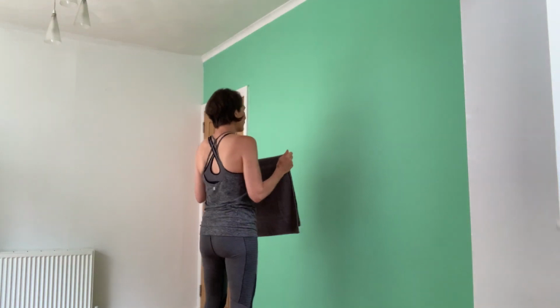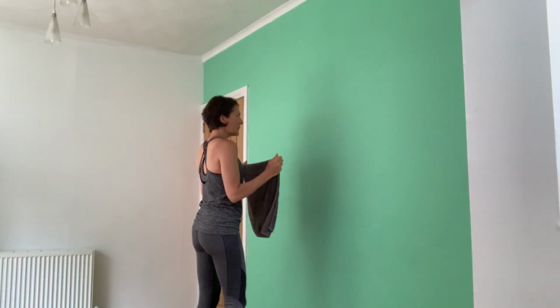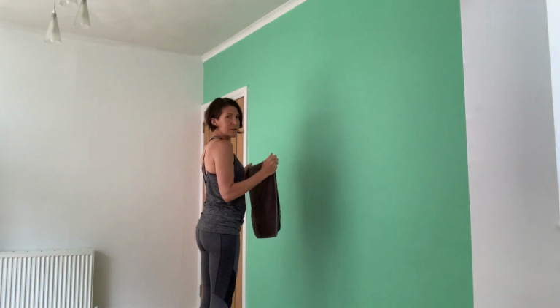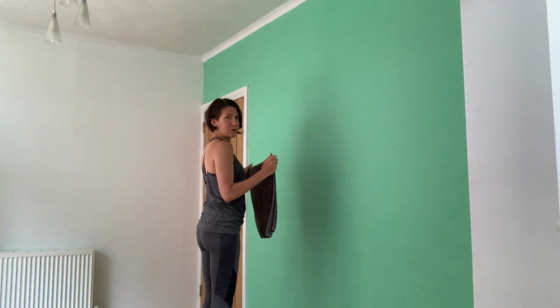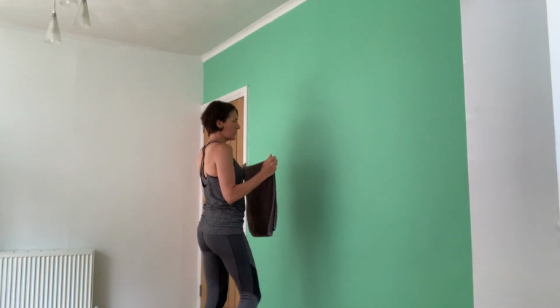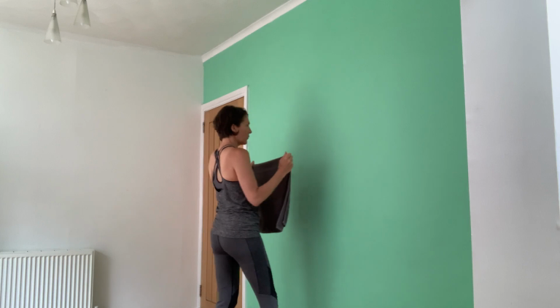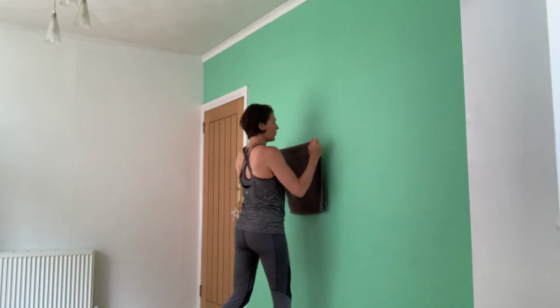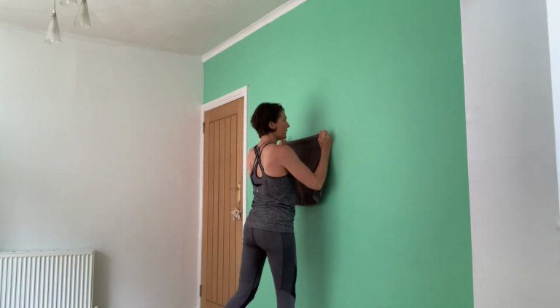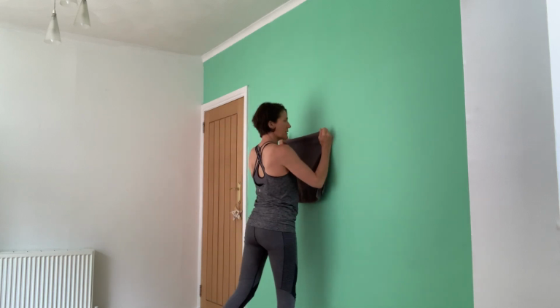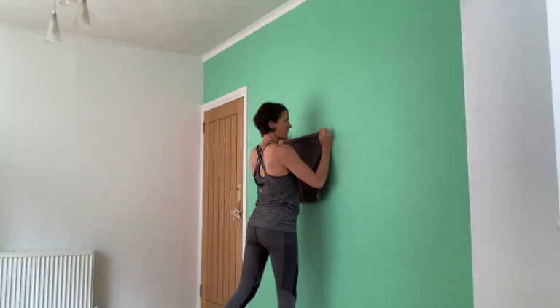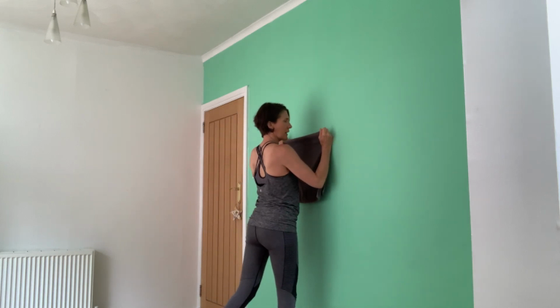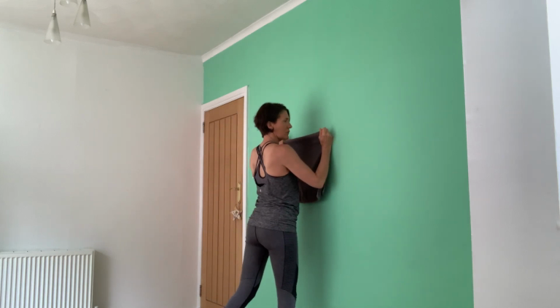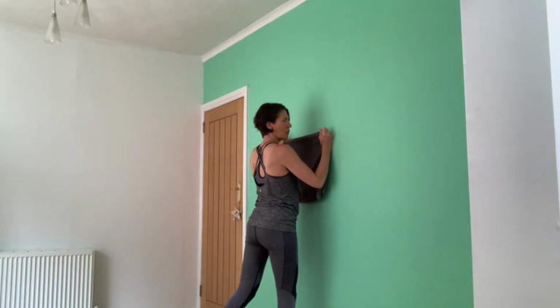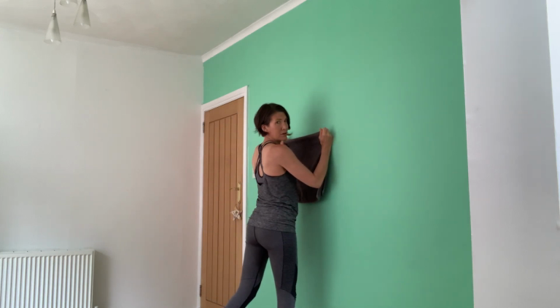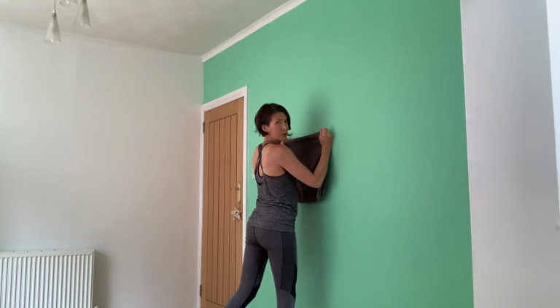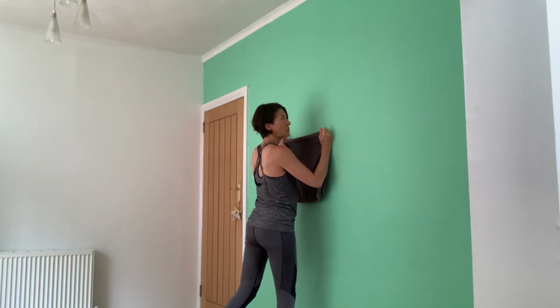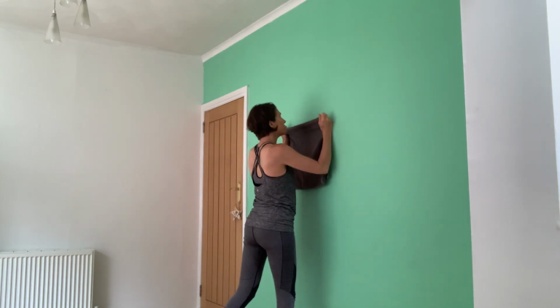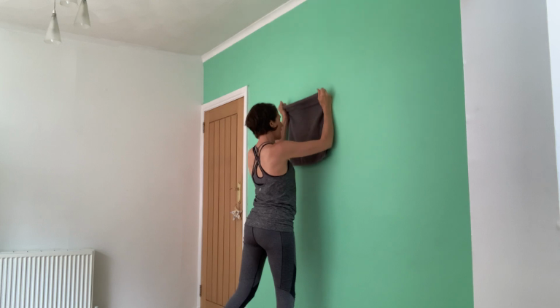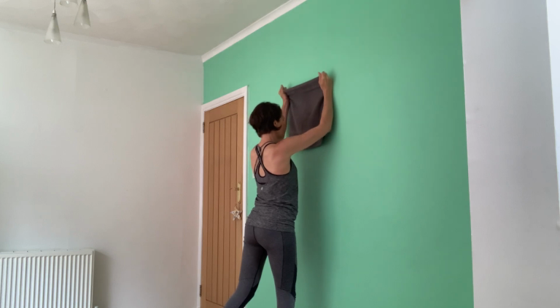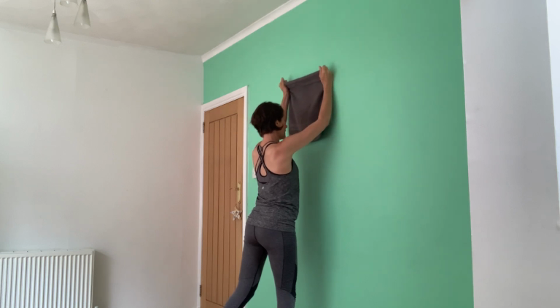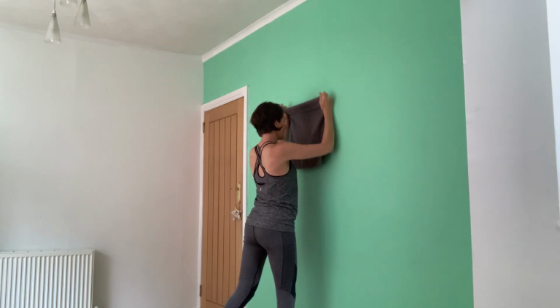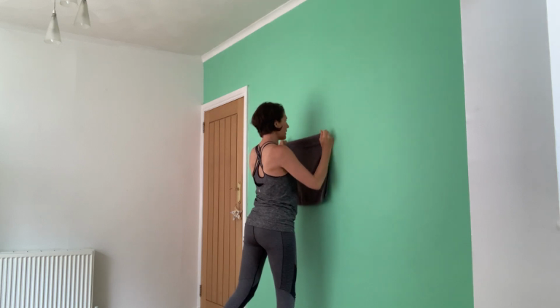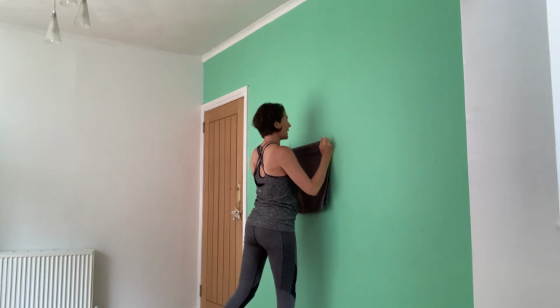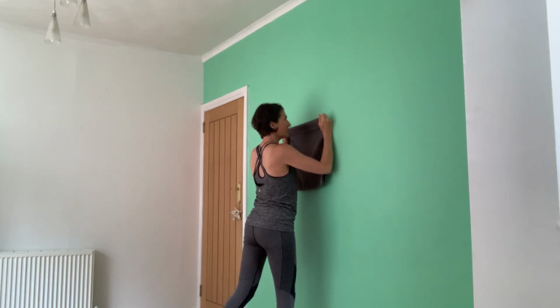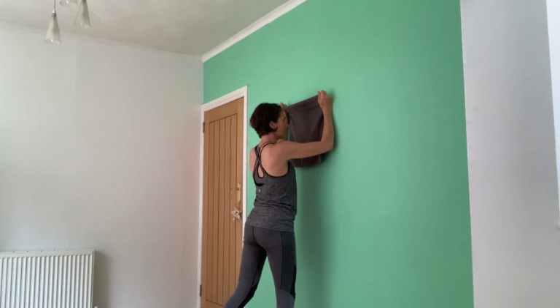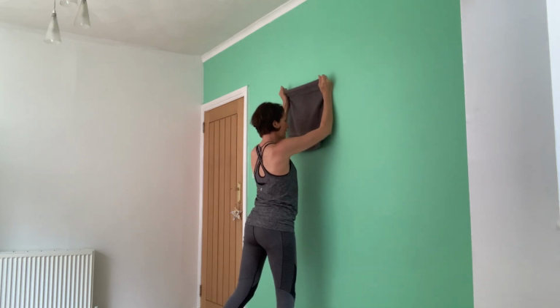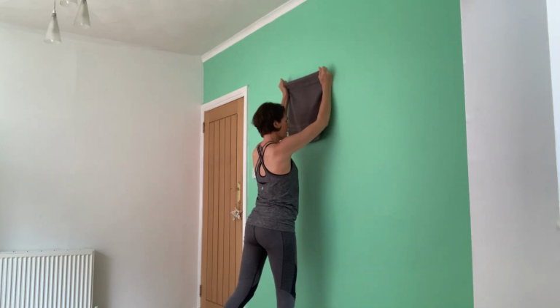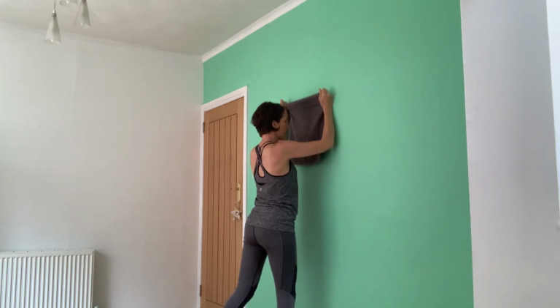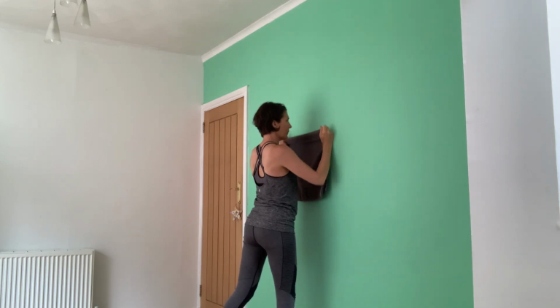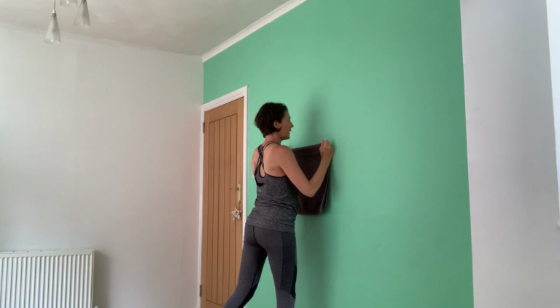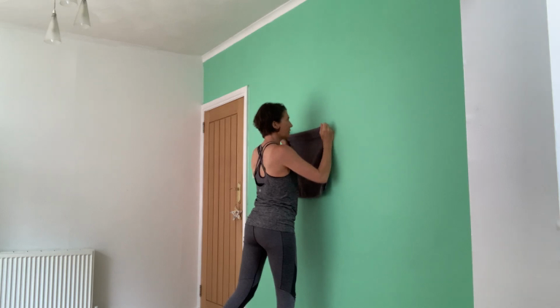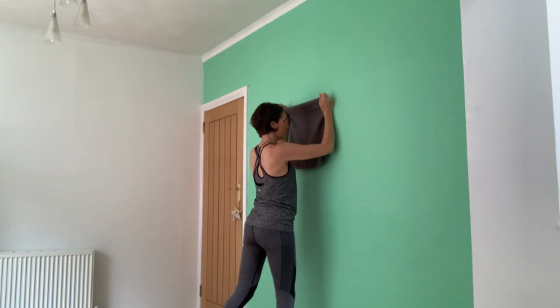Step forward towards the wall, place the outside of your hands on the wall, thumbs pointing towards you as you glide up. Trying to keep everything nice and relaxed as you perform this movement.